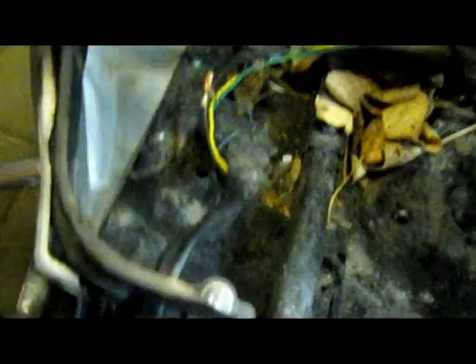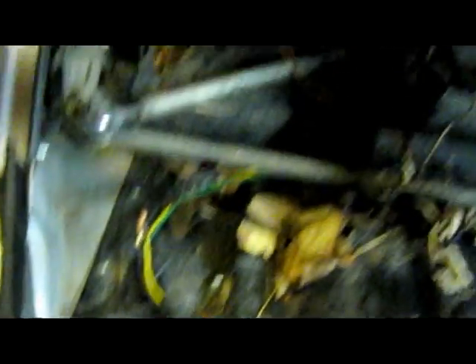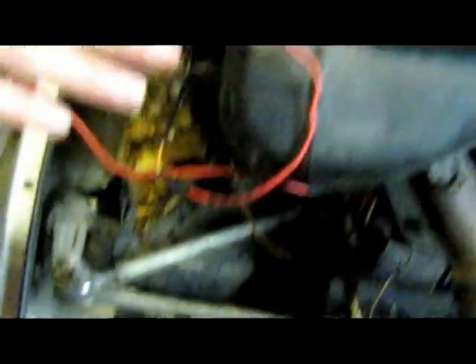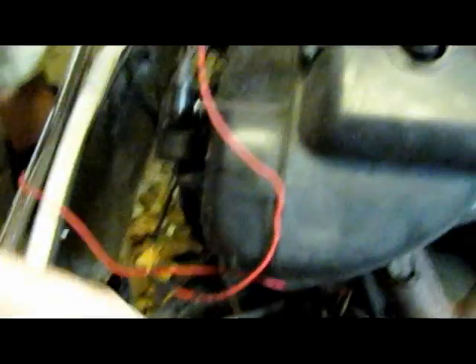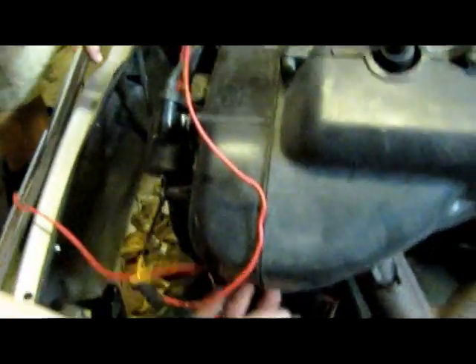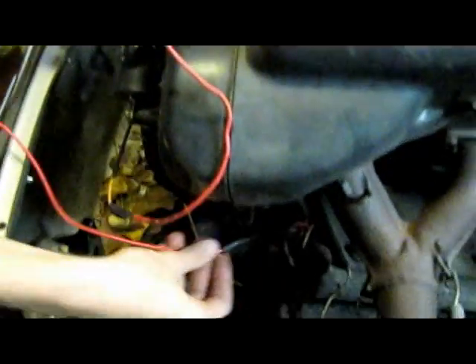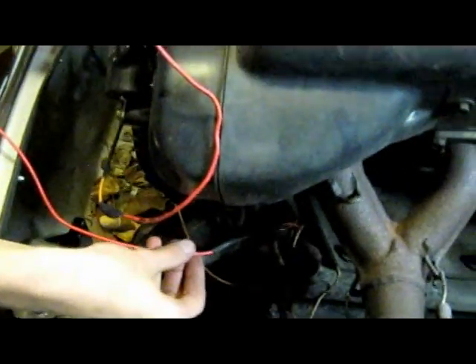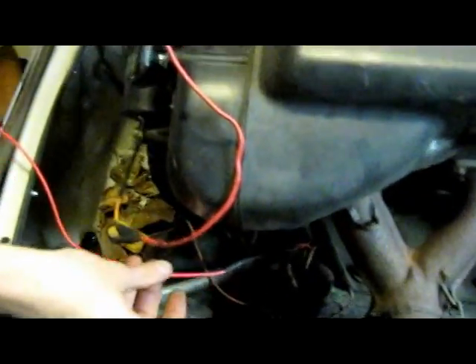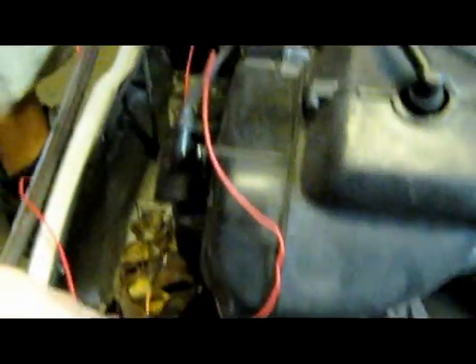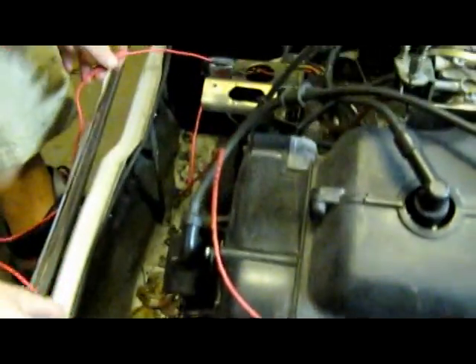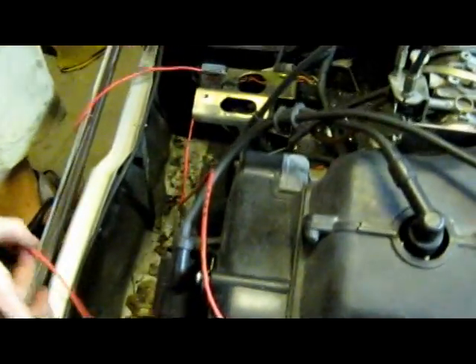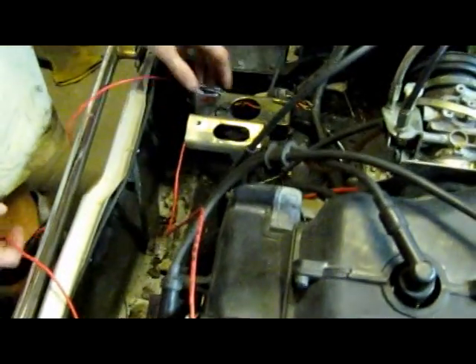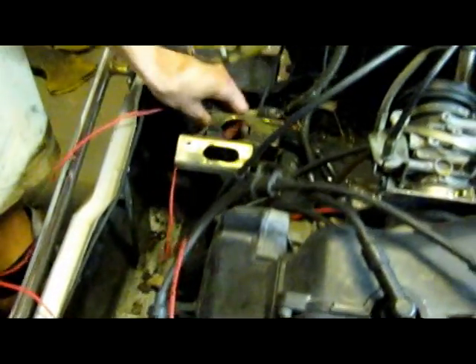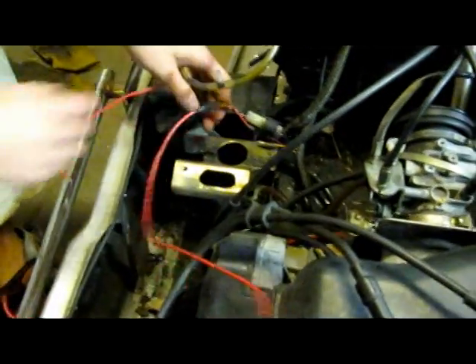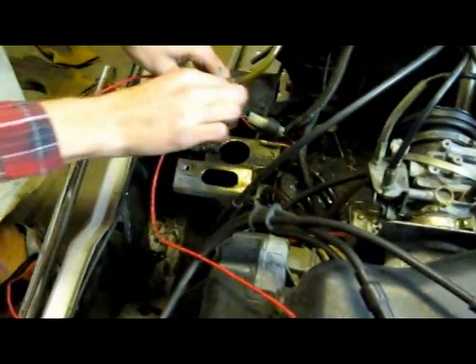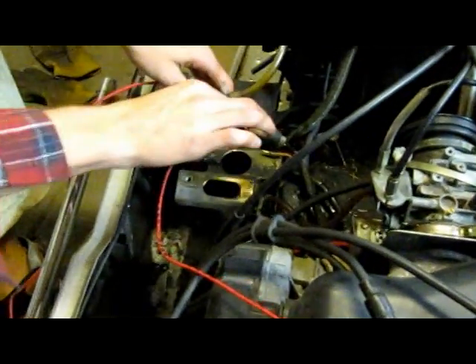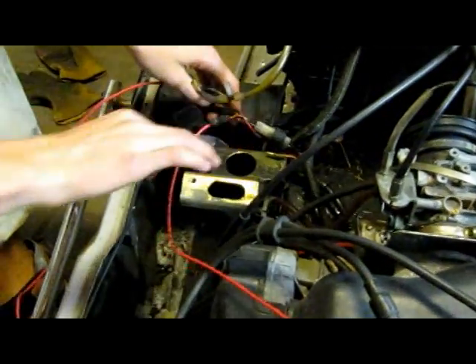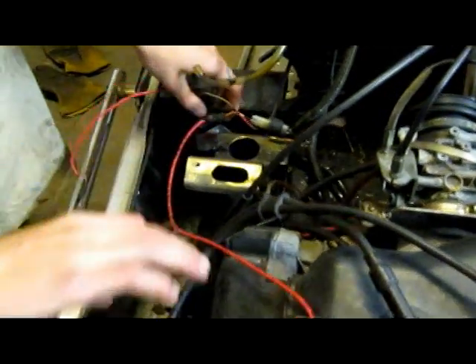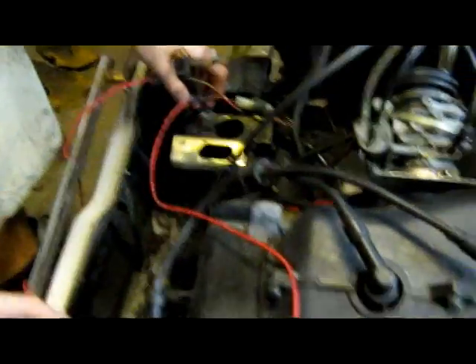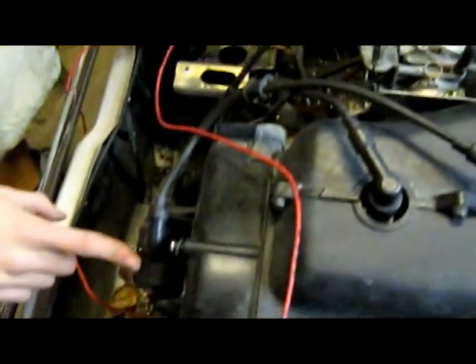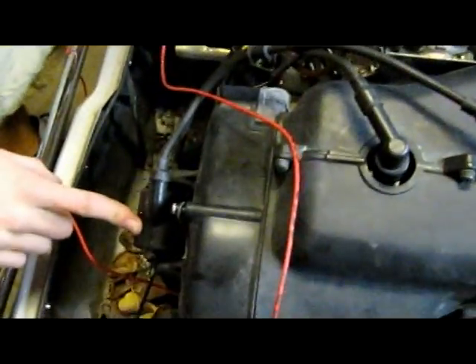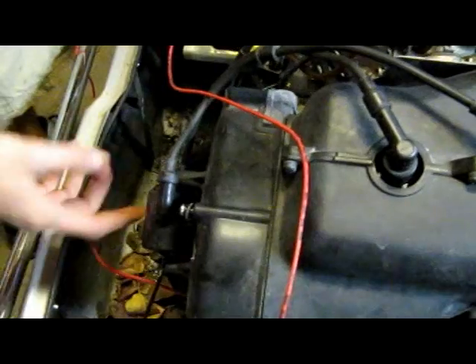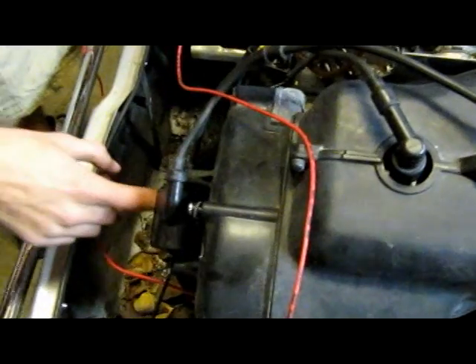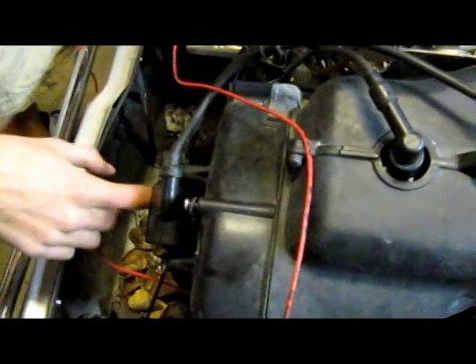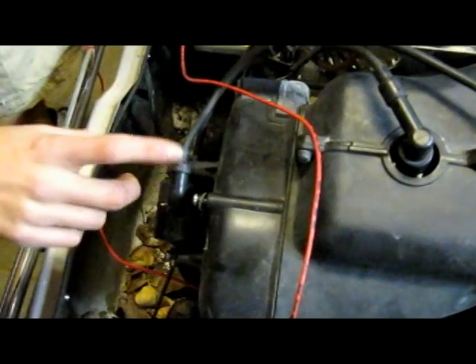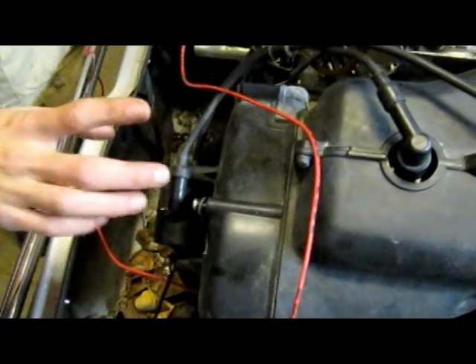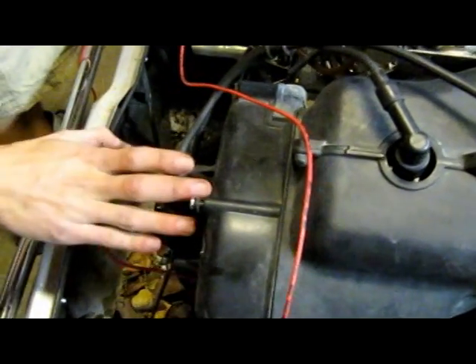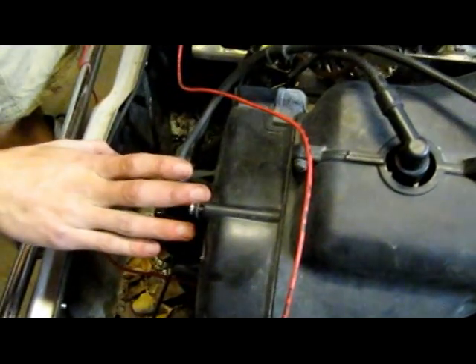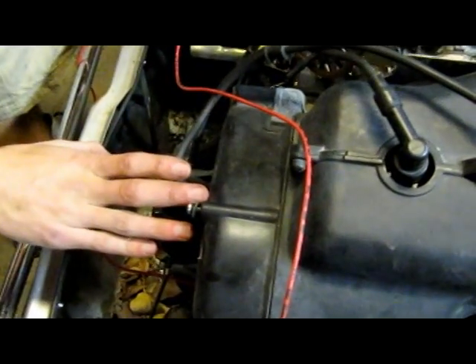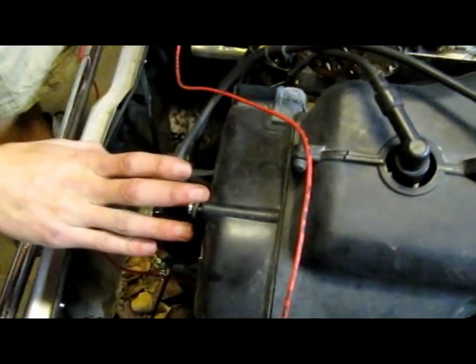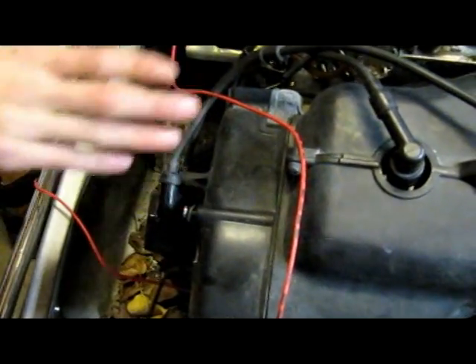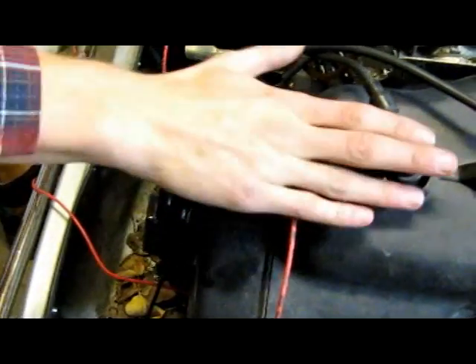The black wire actually comes directly to ground right over here. So now we've got electricity coming from the magneto to the CDI, from the CDI to the coil, and then the coil is grounded. If everything is proper and everything is good, you should get spark.